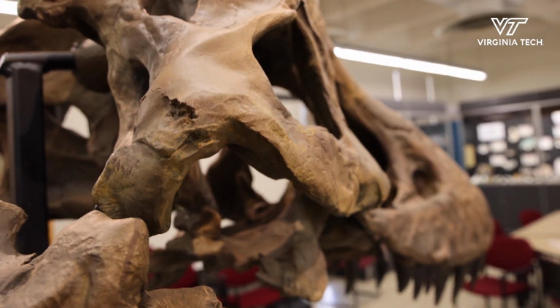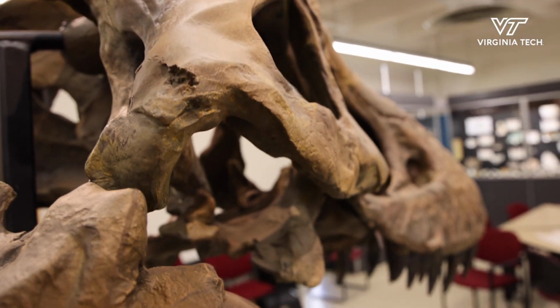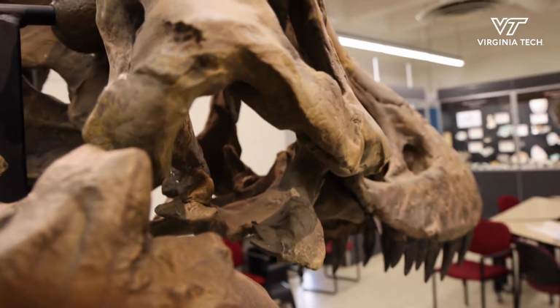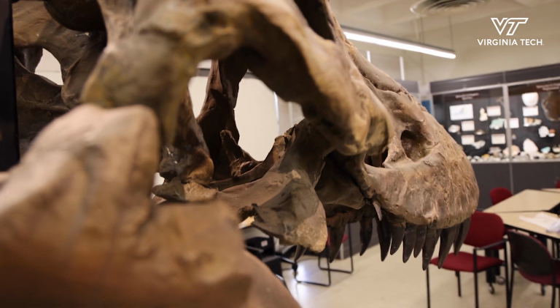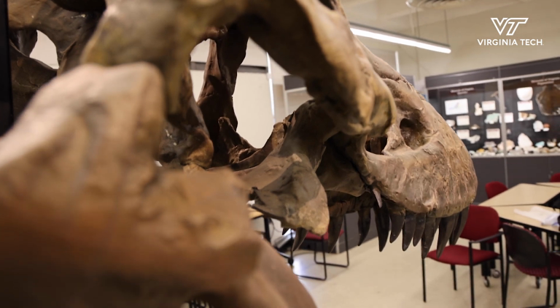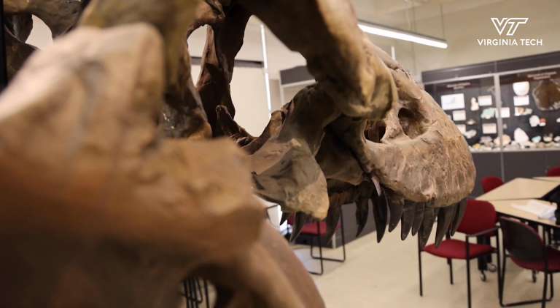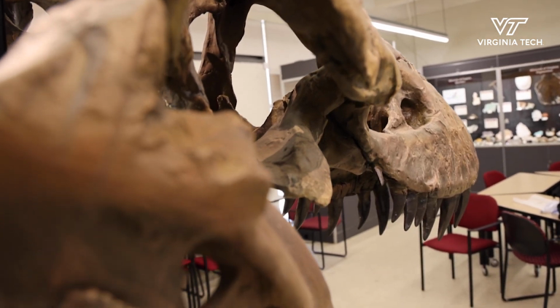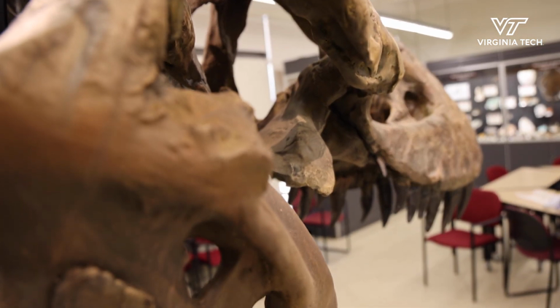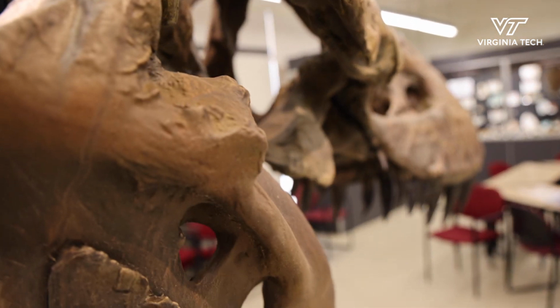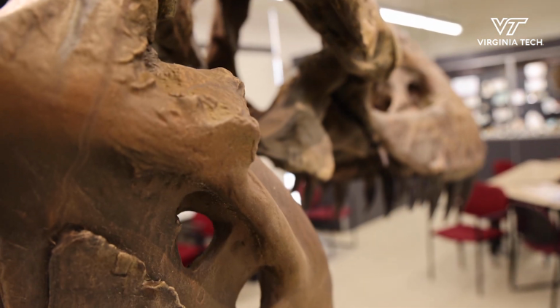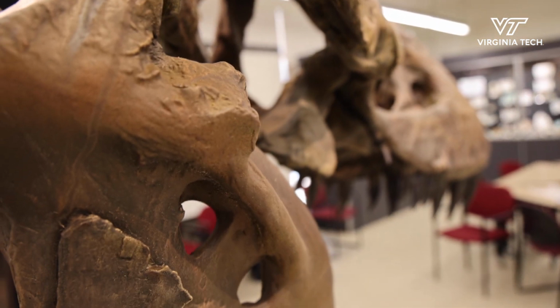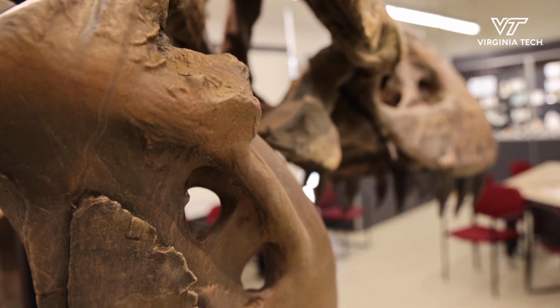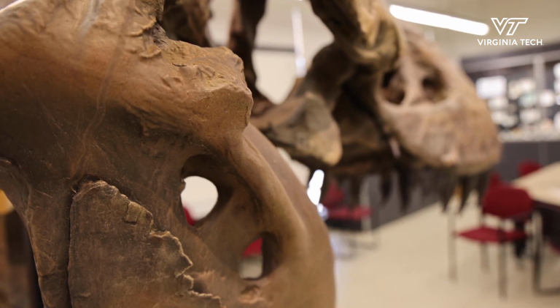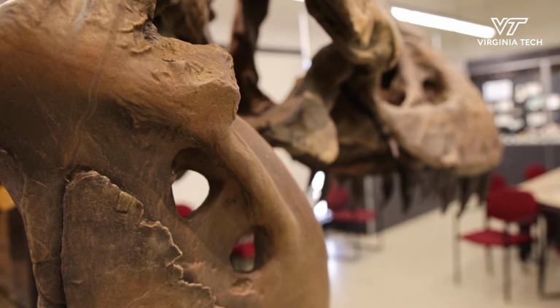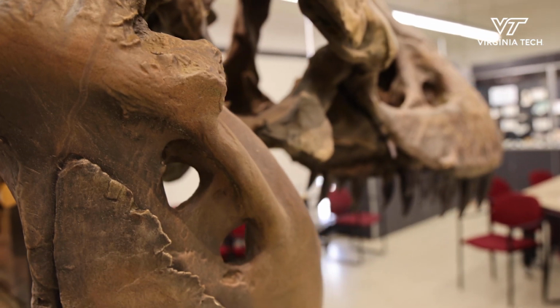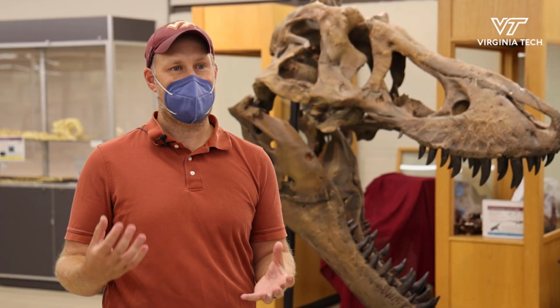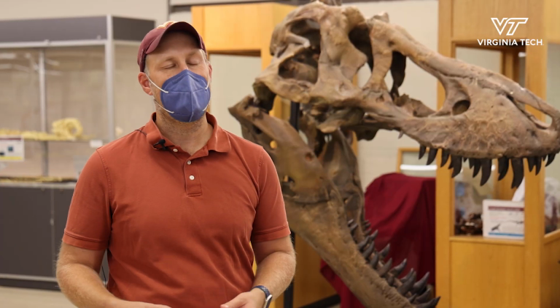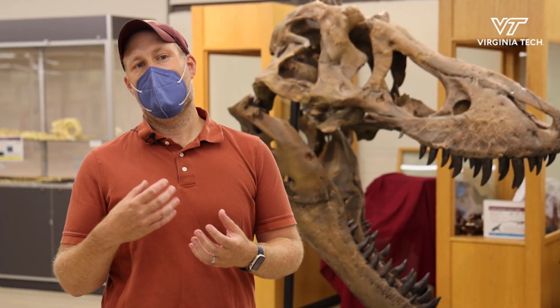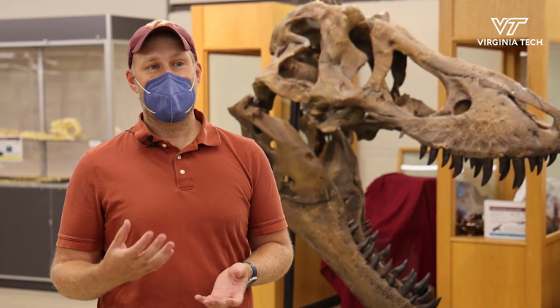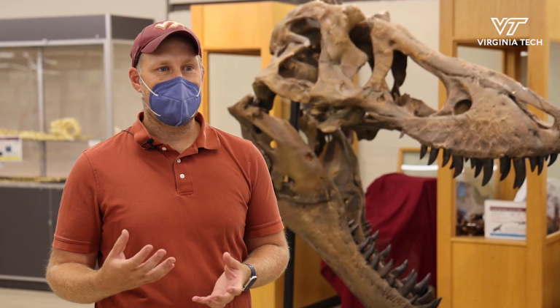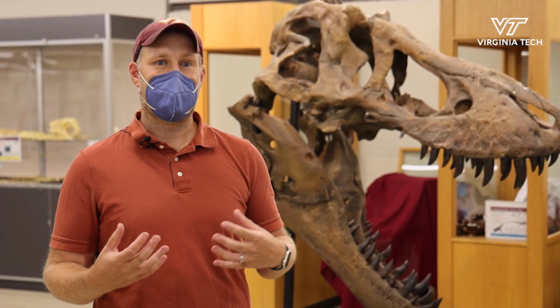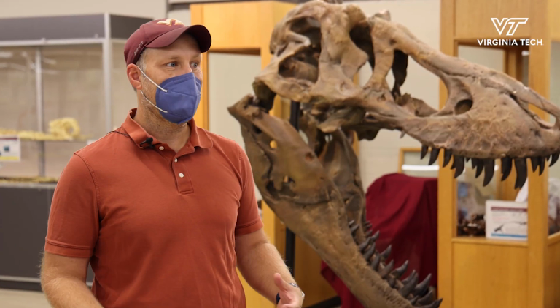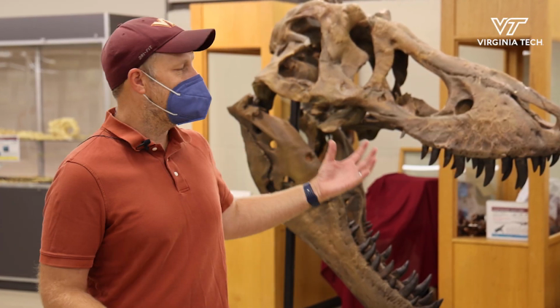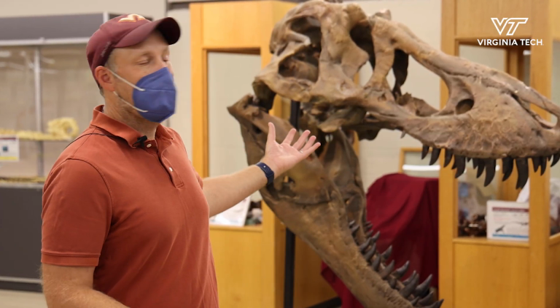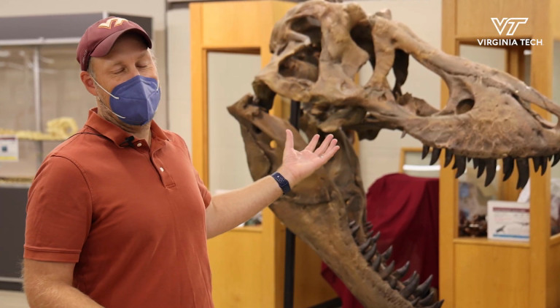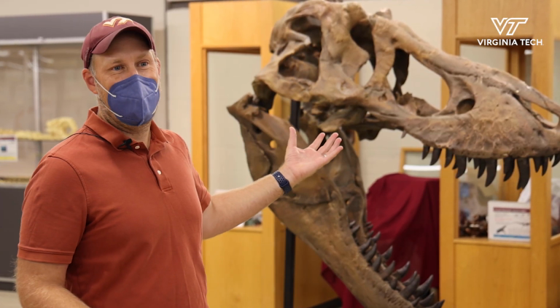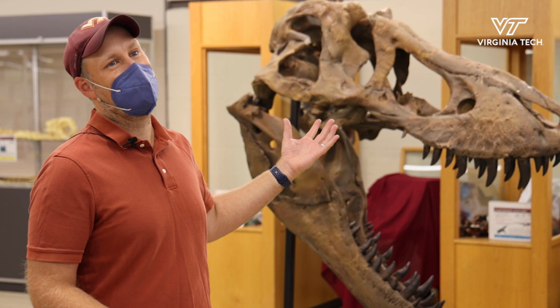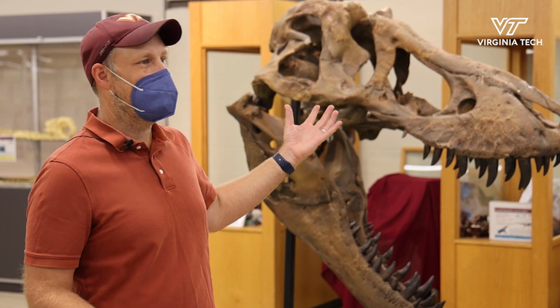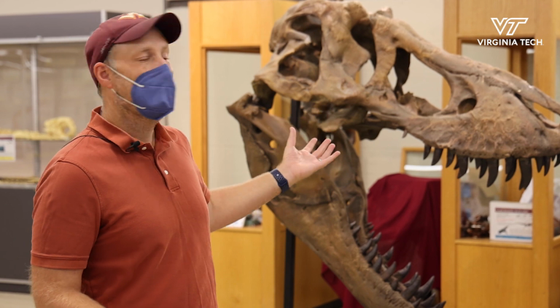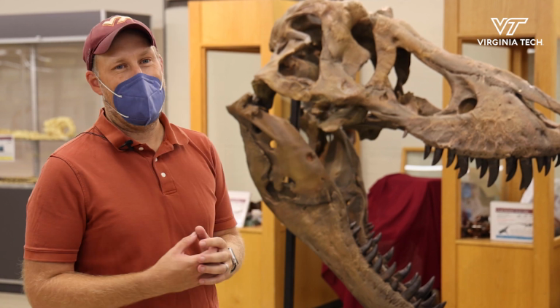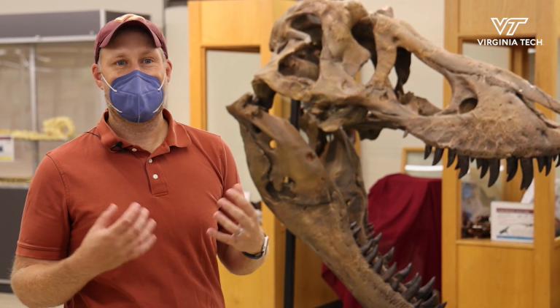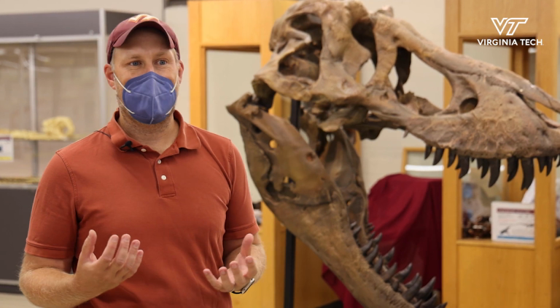This Tyrannosaurus skull really helps us introduce the idea of Earth history and geosciences as a whole. This is a mascot for understanding the past of our planet.